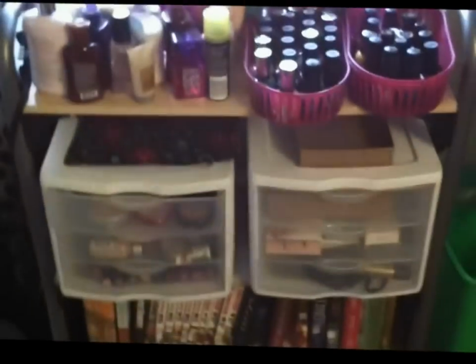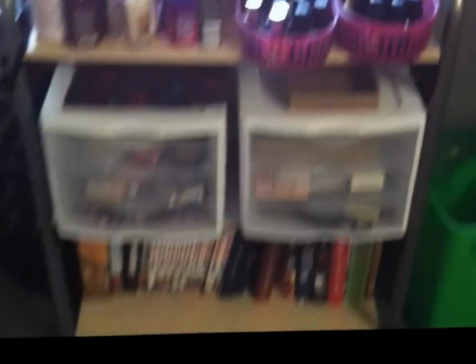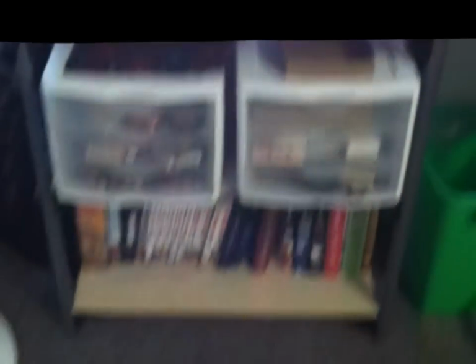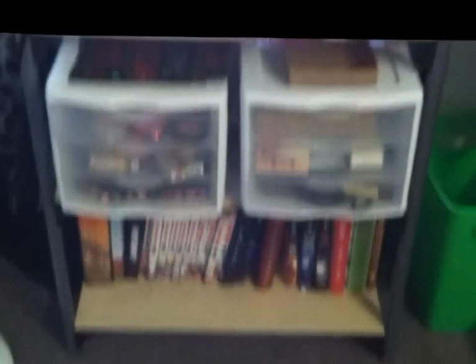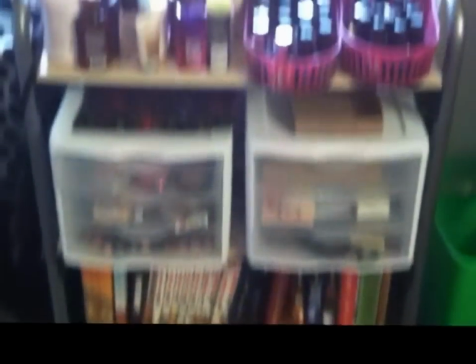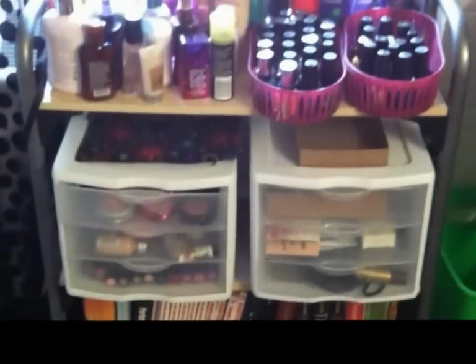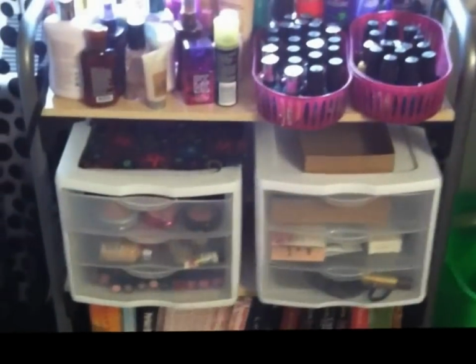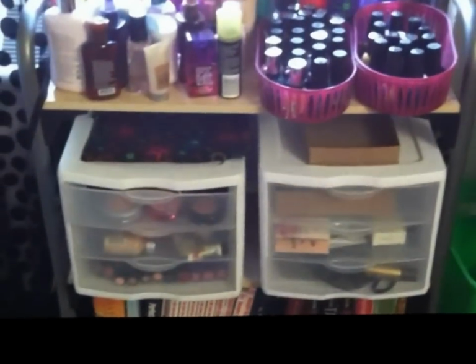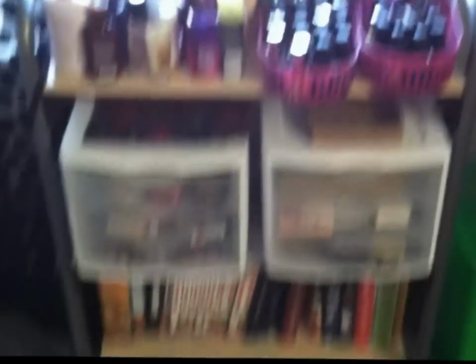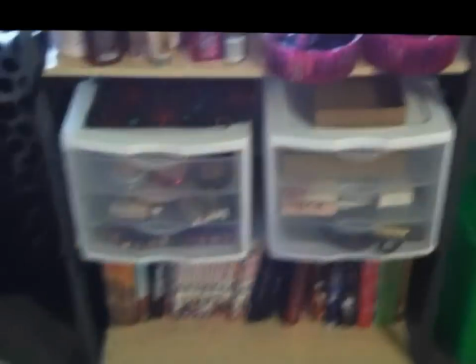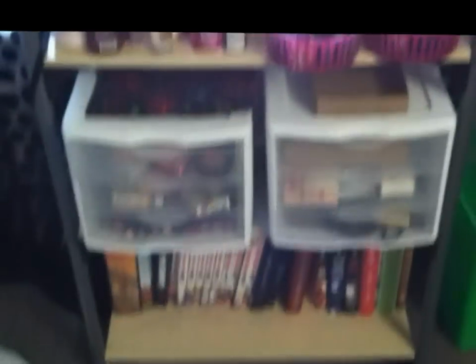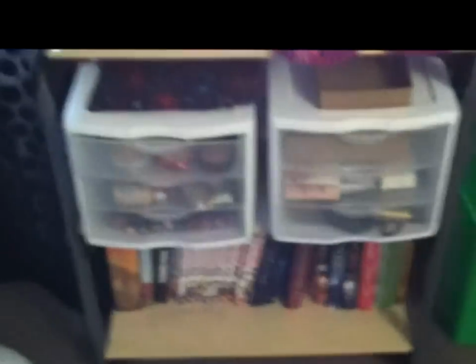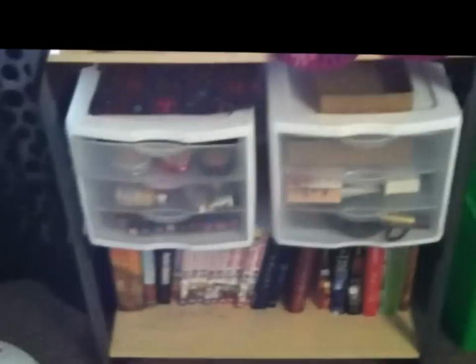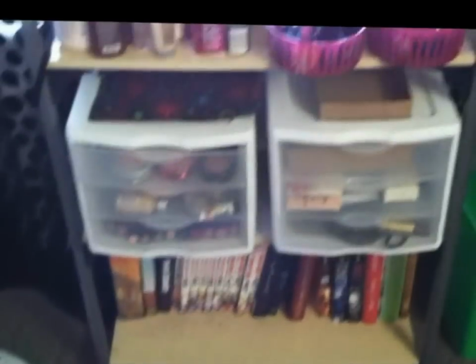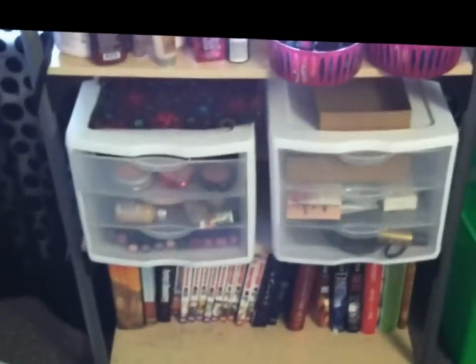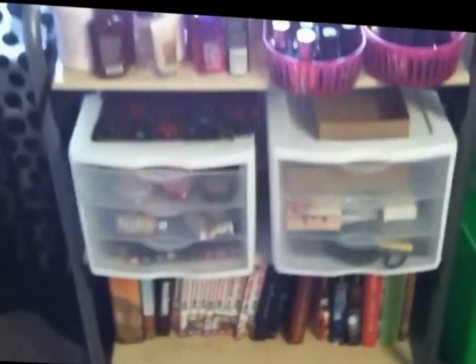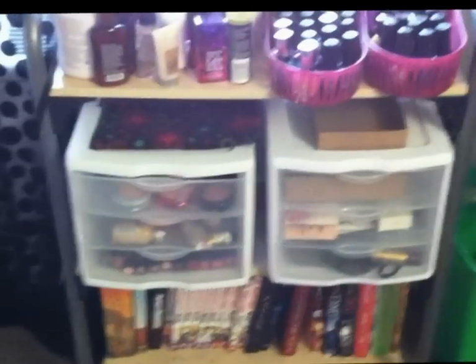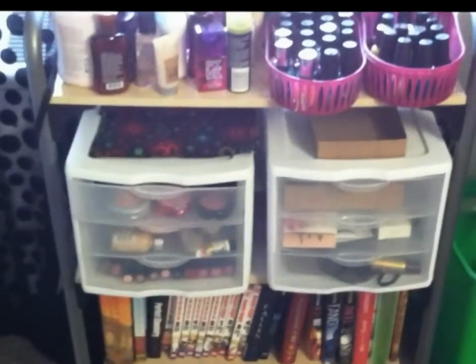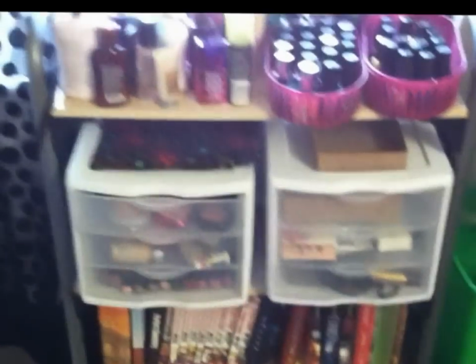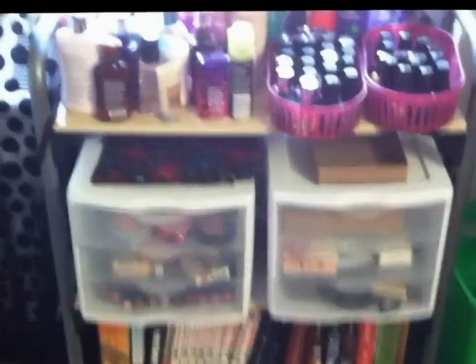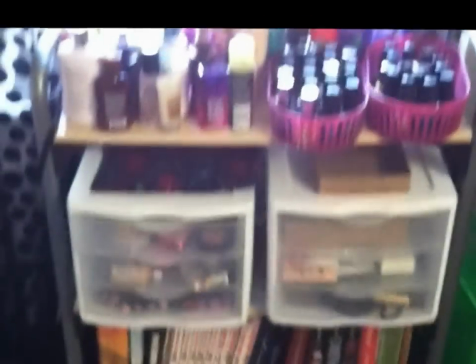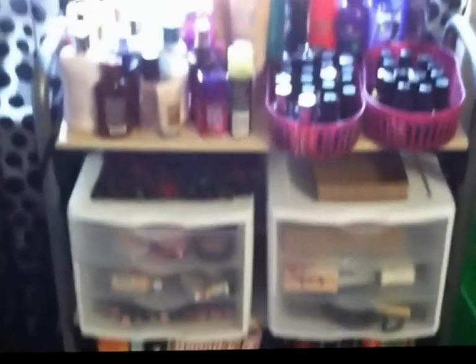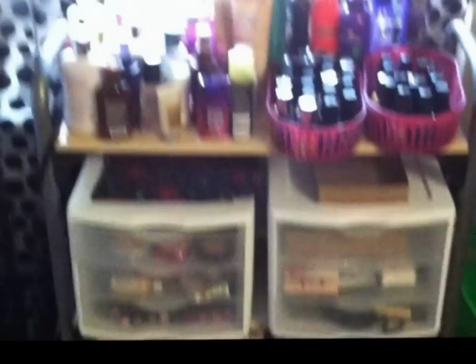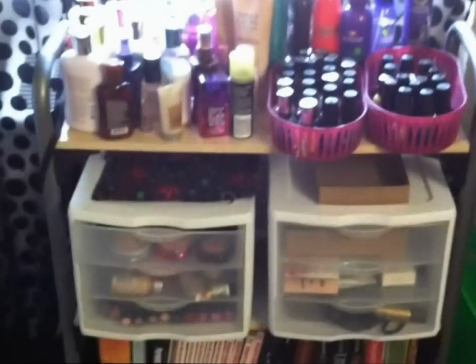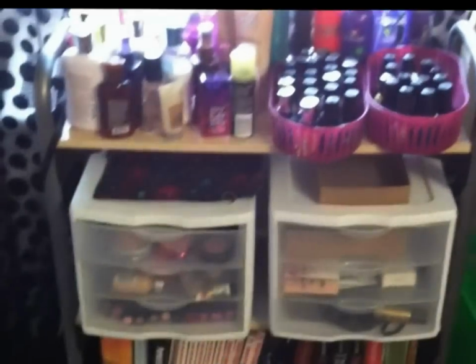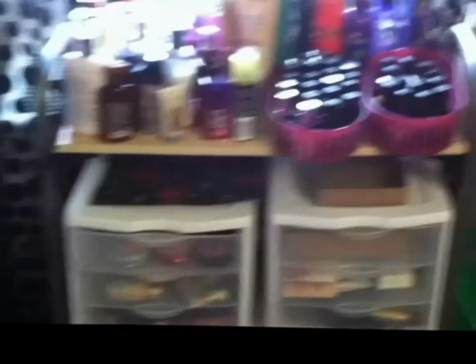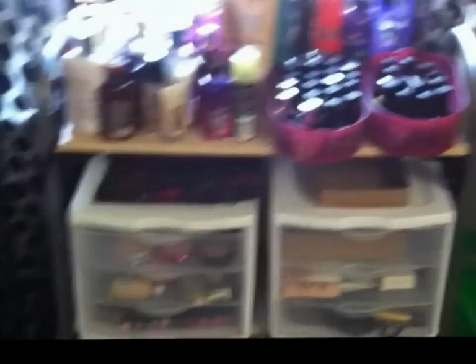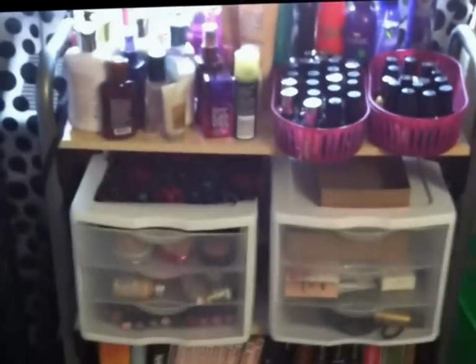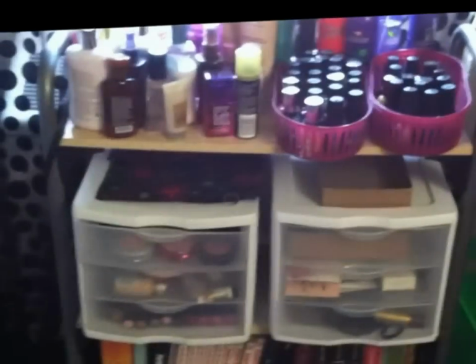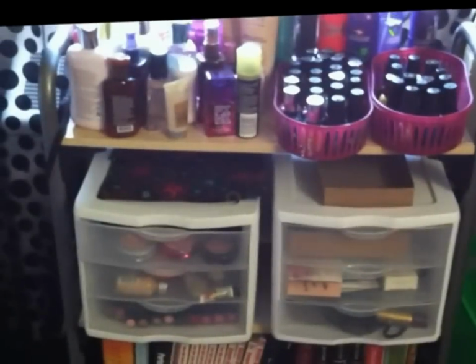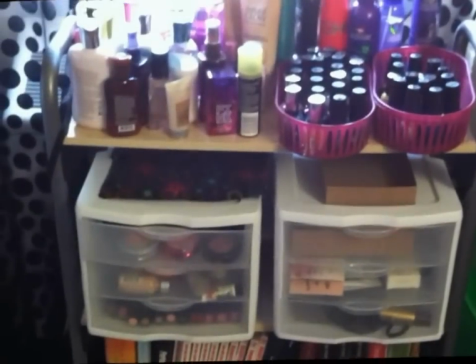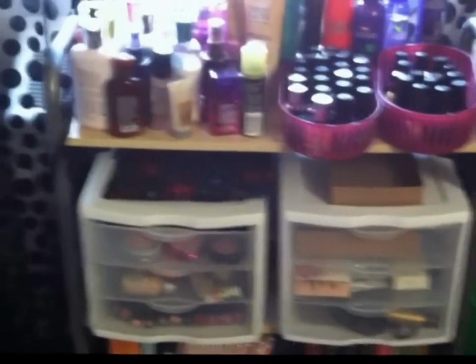General overview of where I keep my makeup. Down at the bottom is just my books that I brought to college with me, but I got these two storage containers at Walmart.